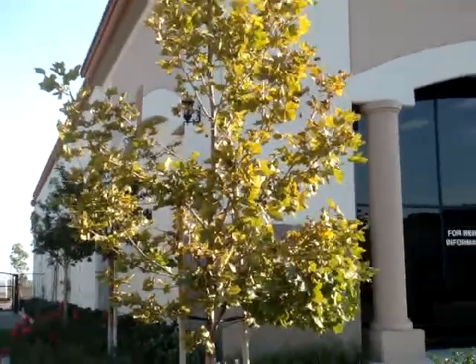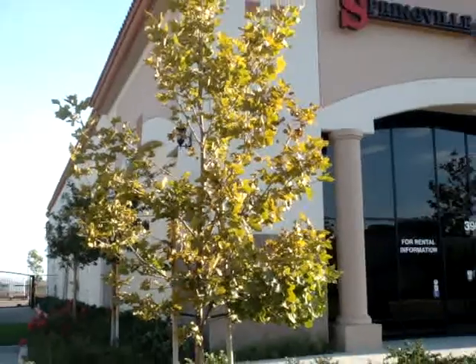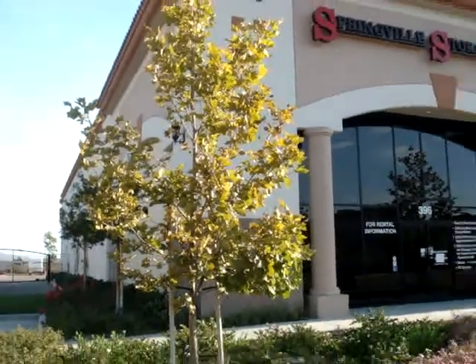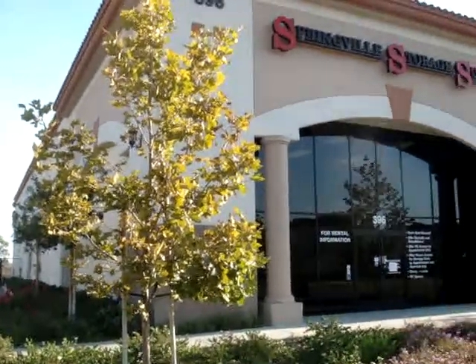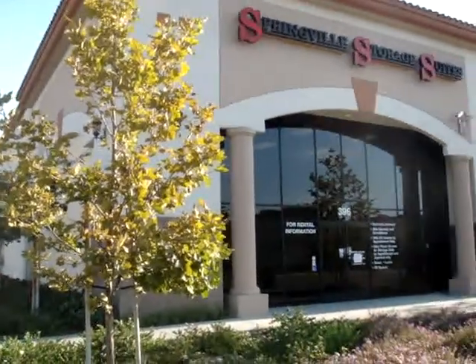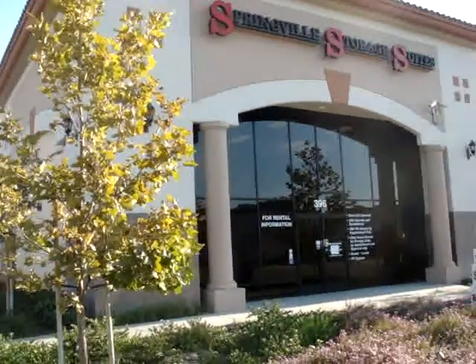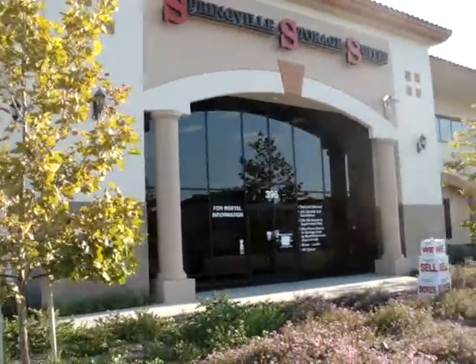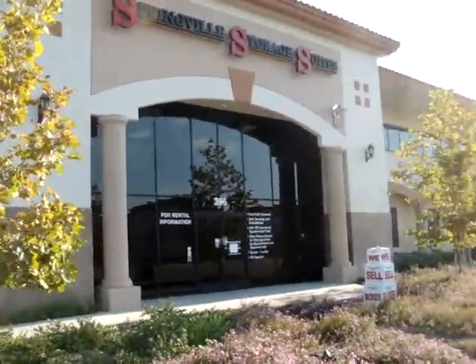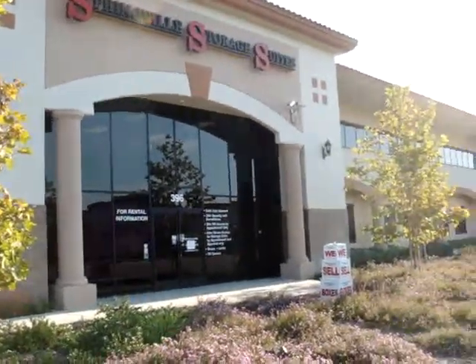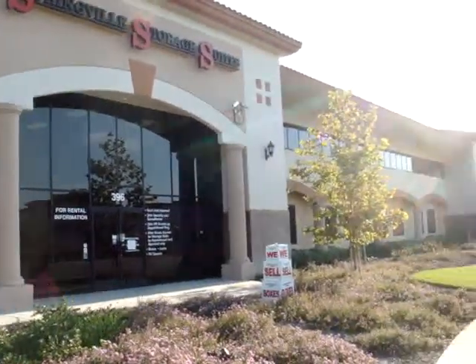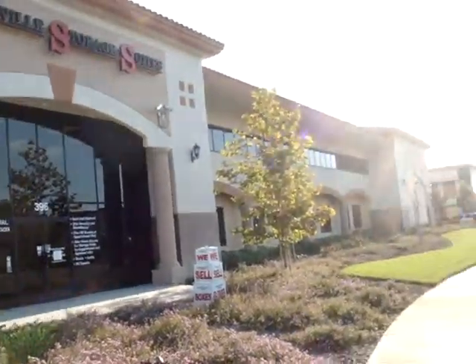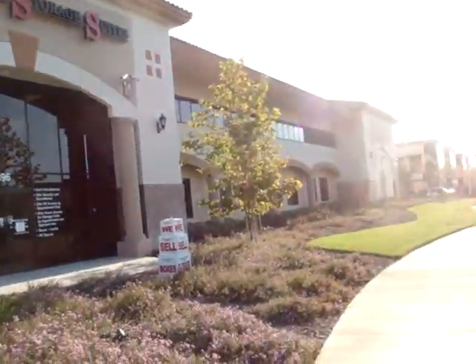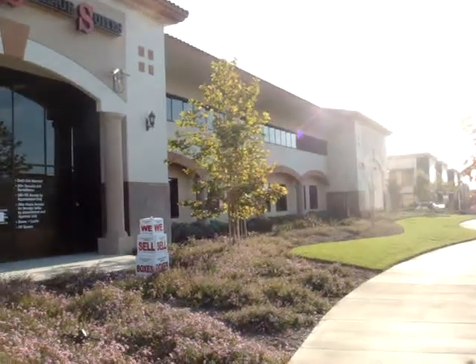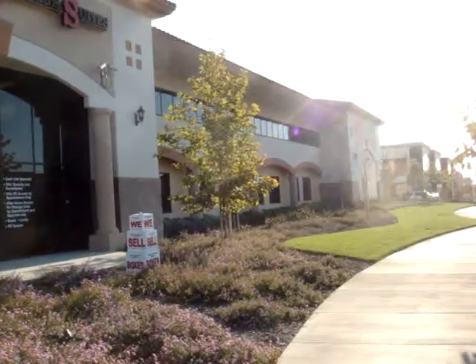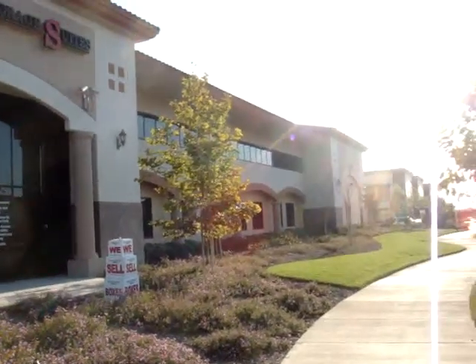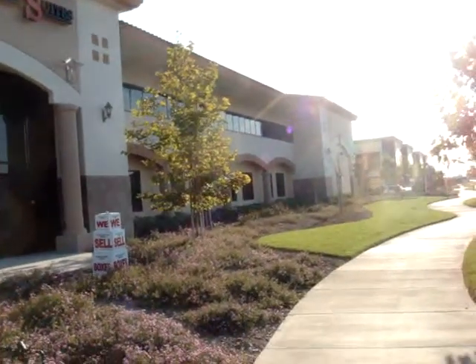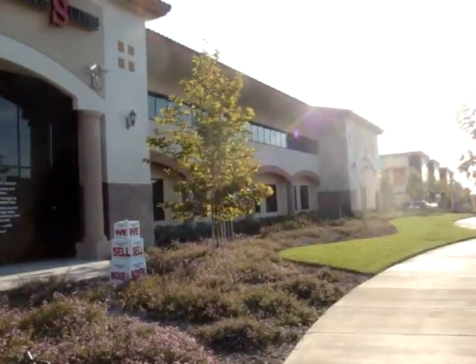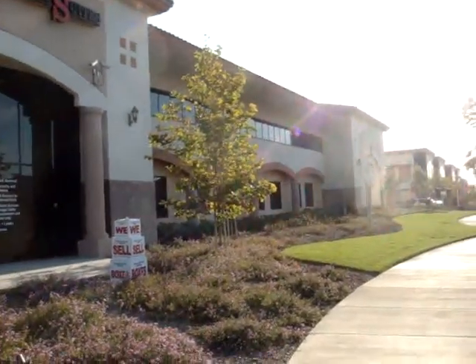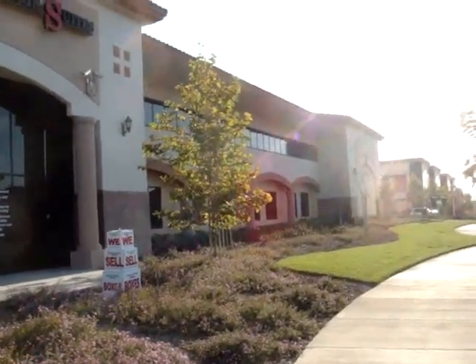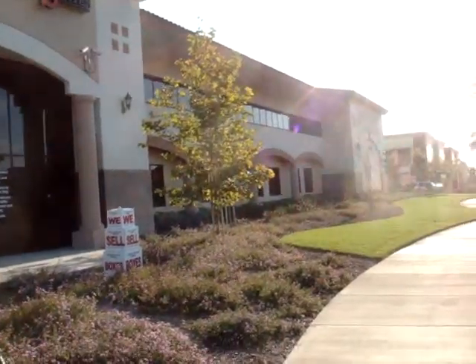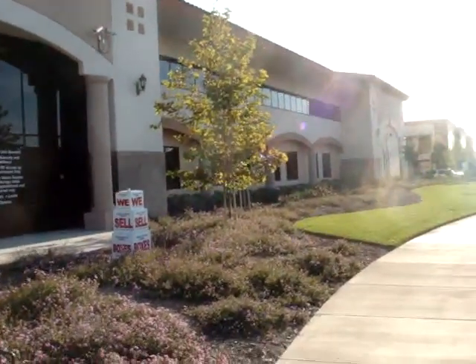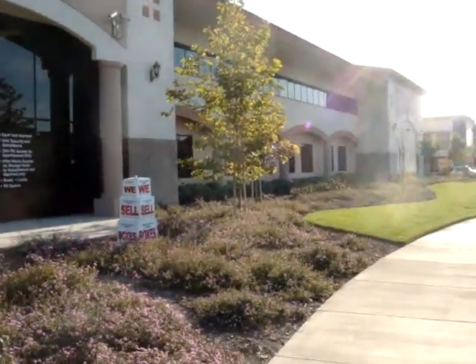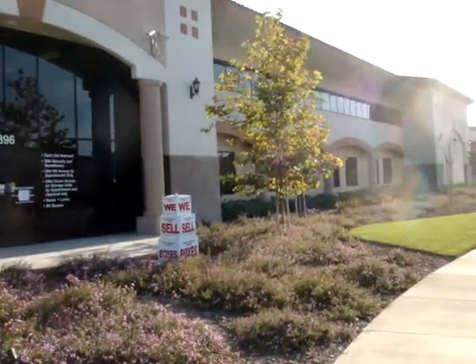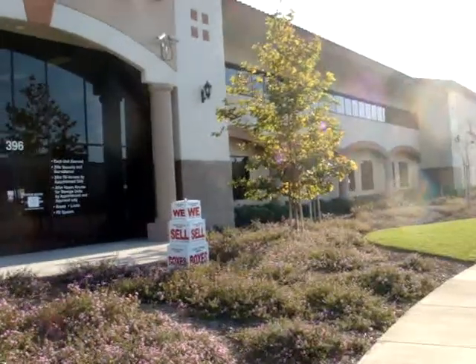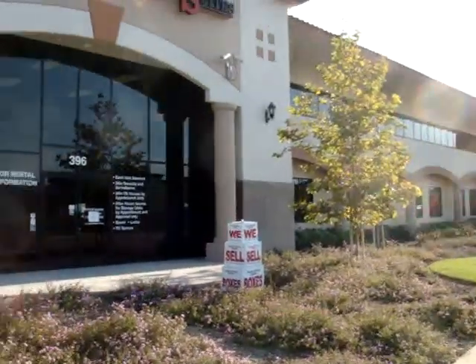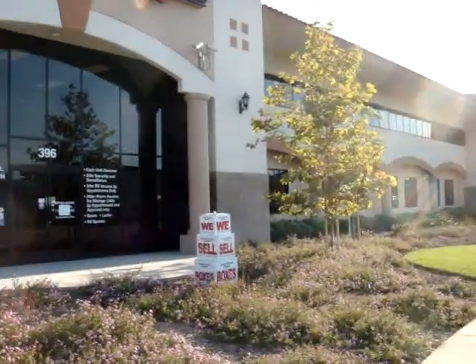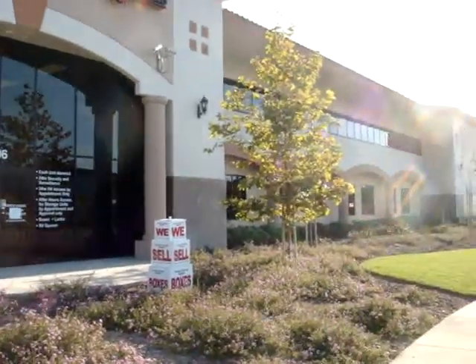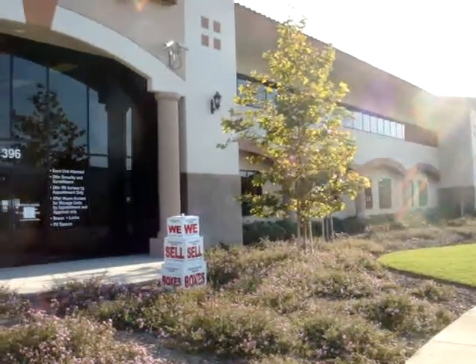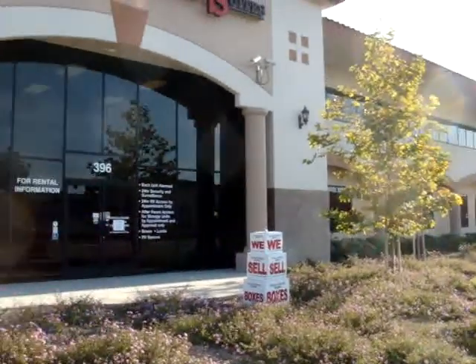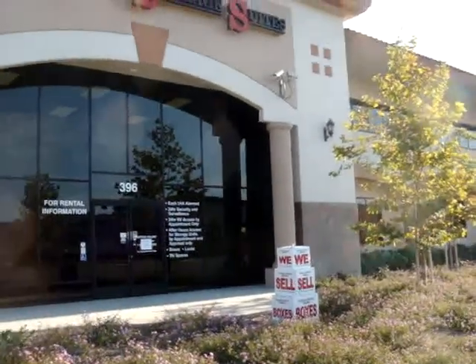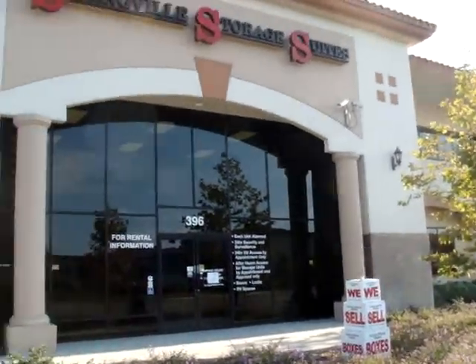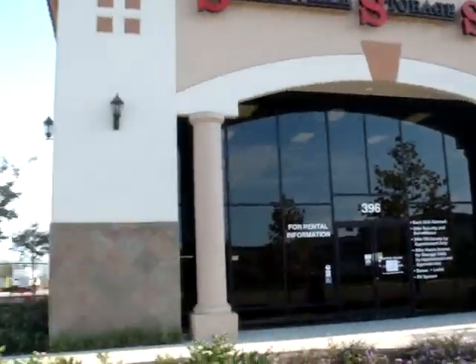They are all inside storage and all are climate controlled. That means people should feel really safe and secure storing stuff here because all these units are indoor.